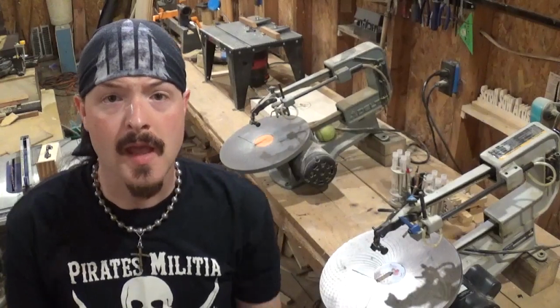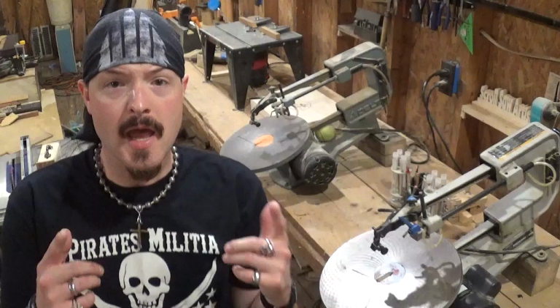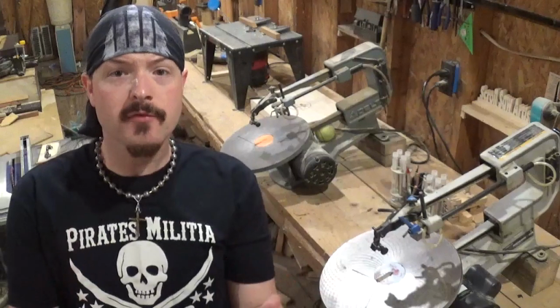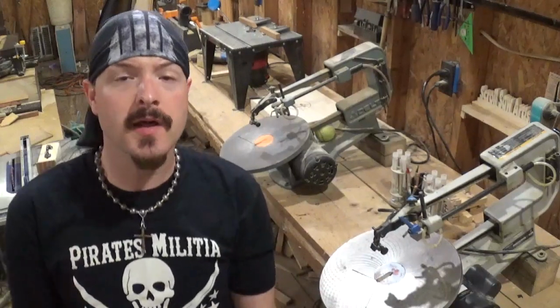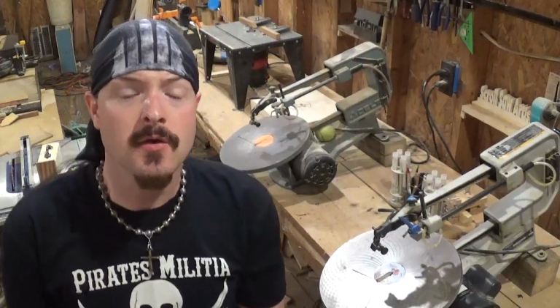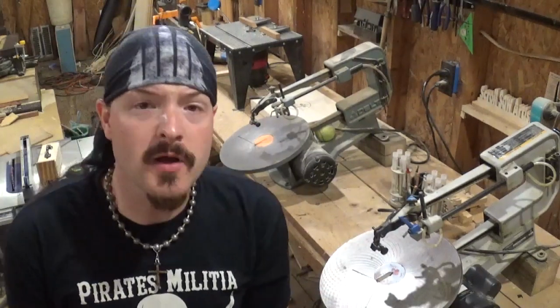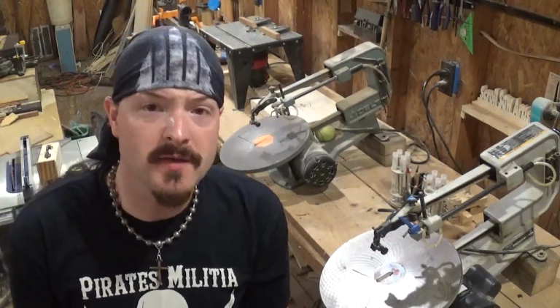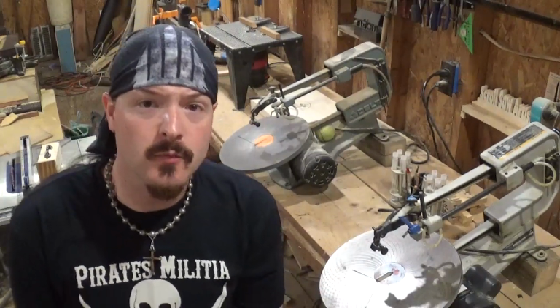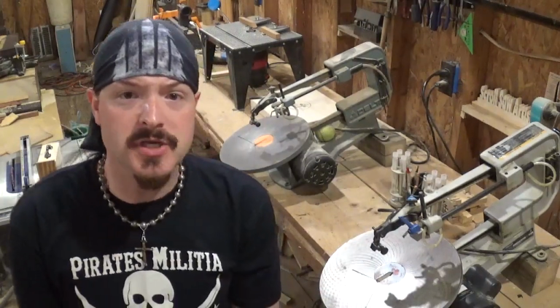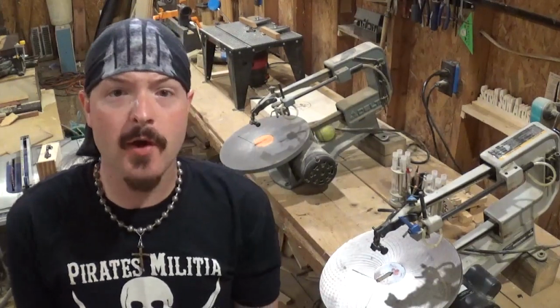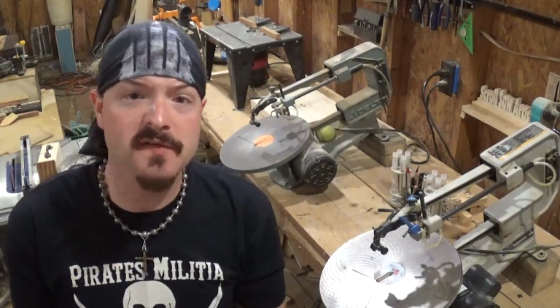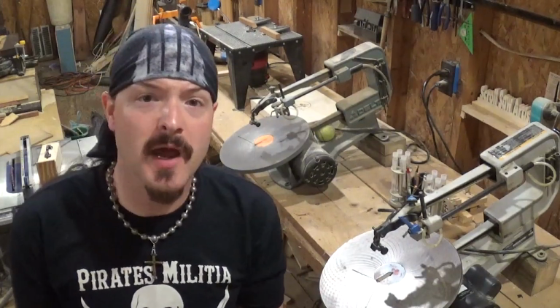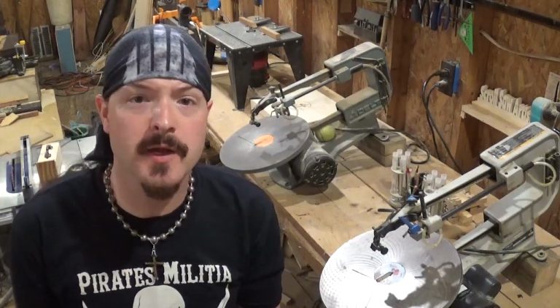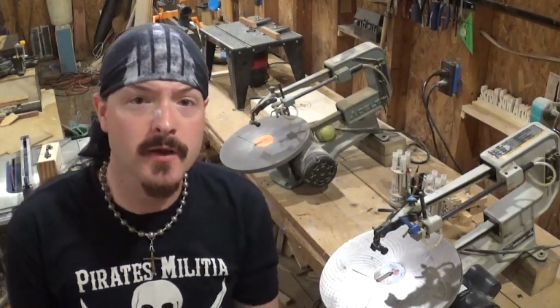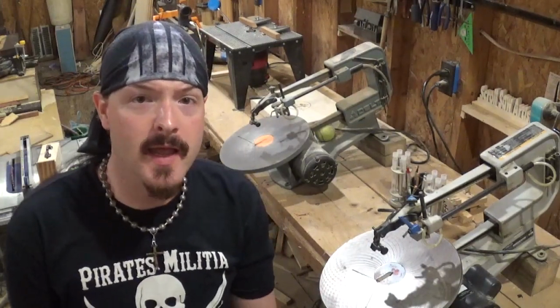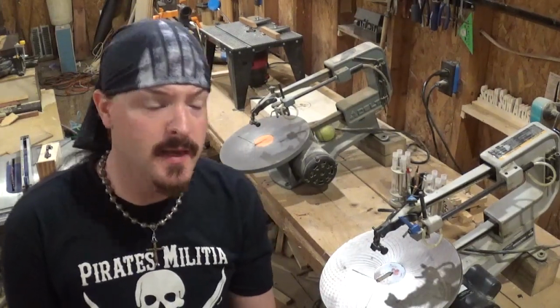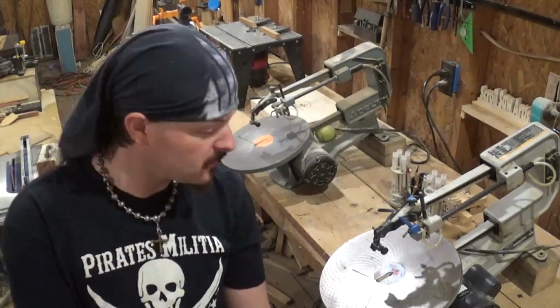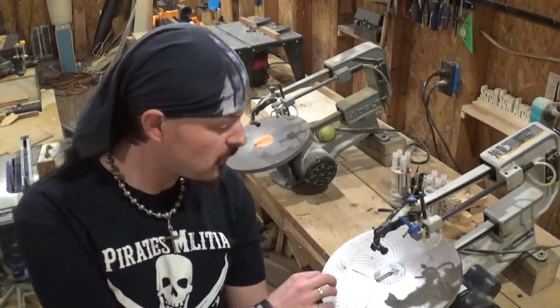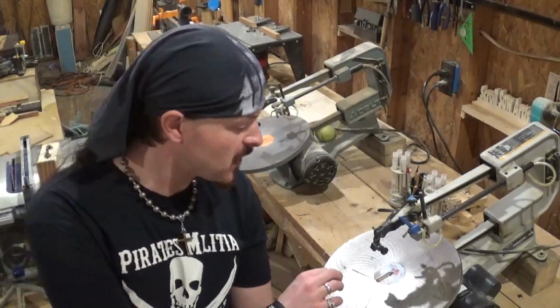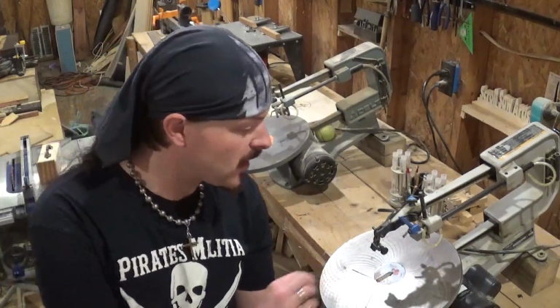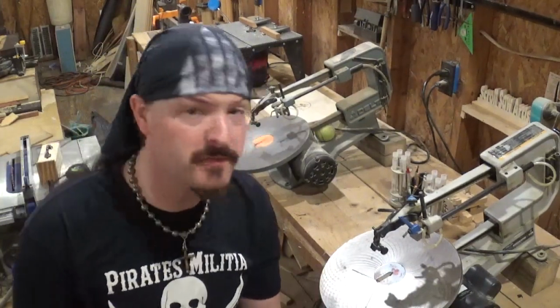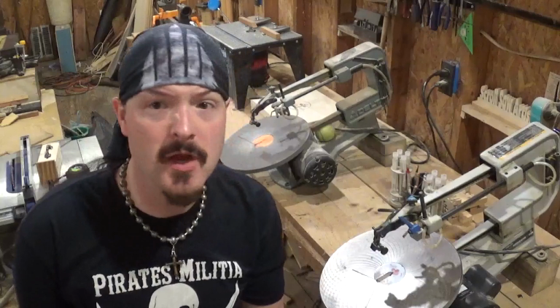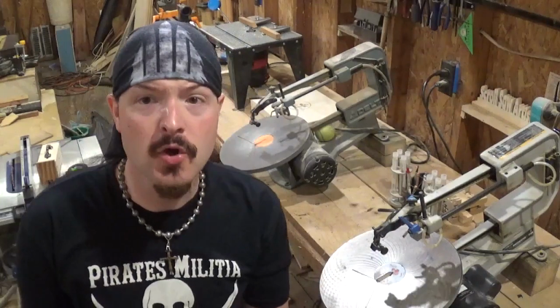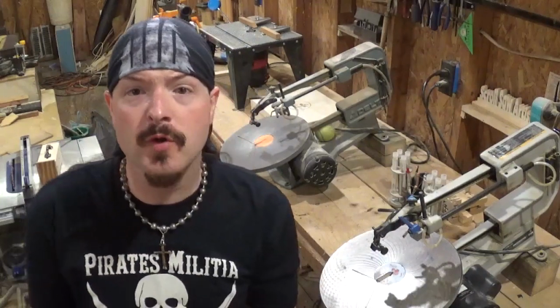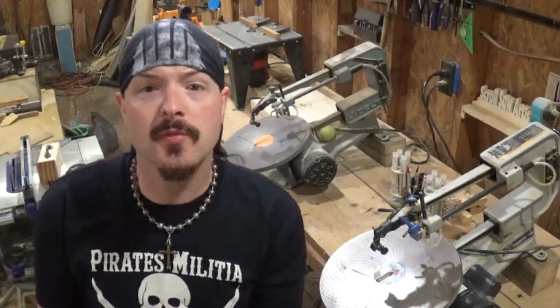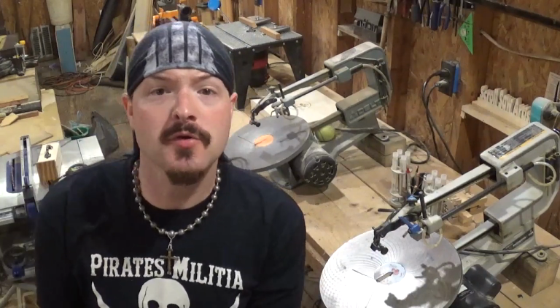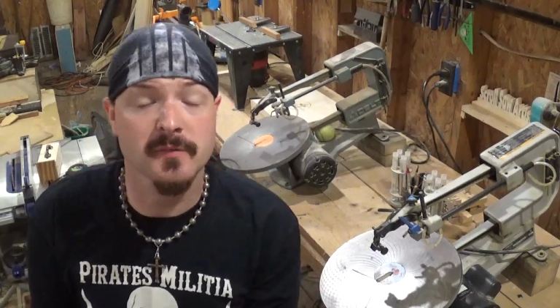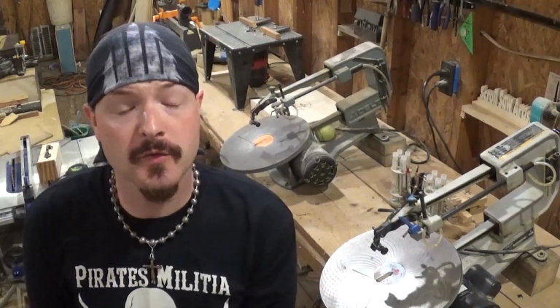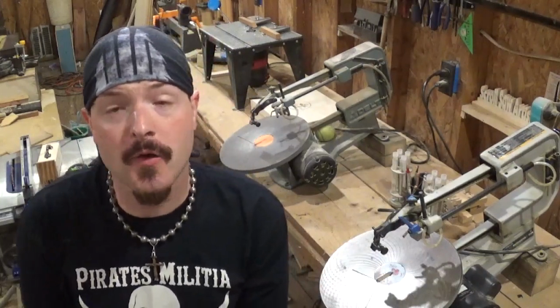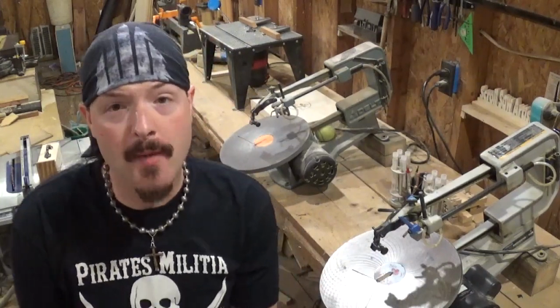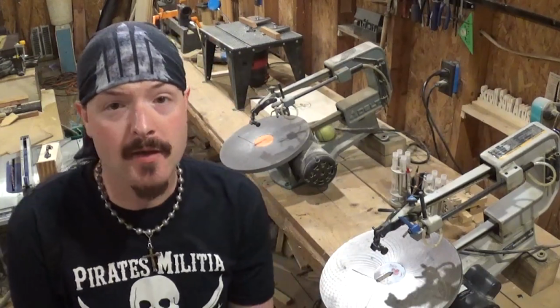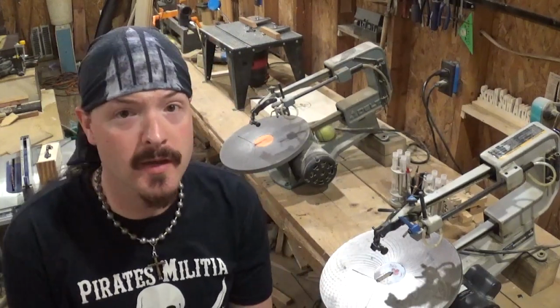Hey everybody! Welcome back to the workshop. ArtisanPirate here, and in this scroll saw project video we're going to be doing some scroll saw compound cutting.